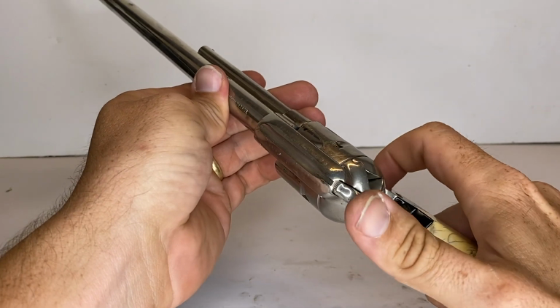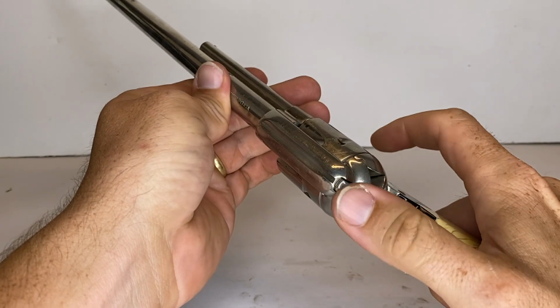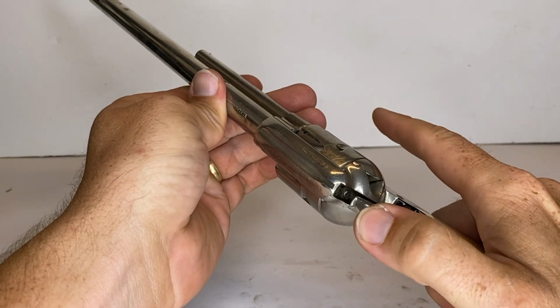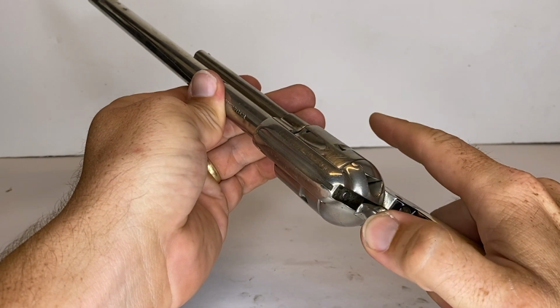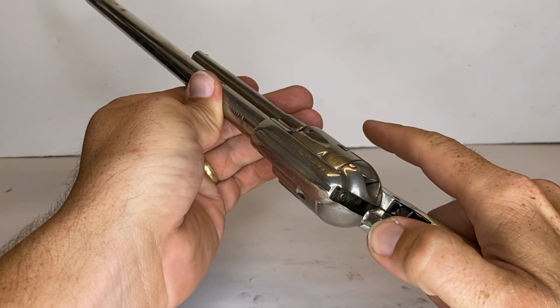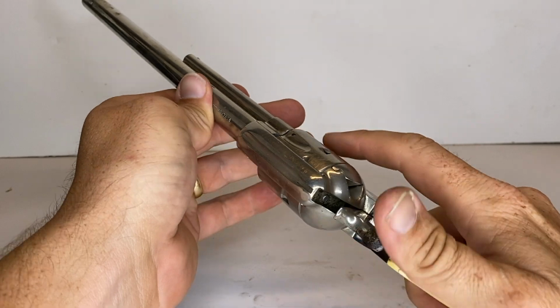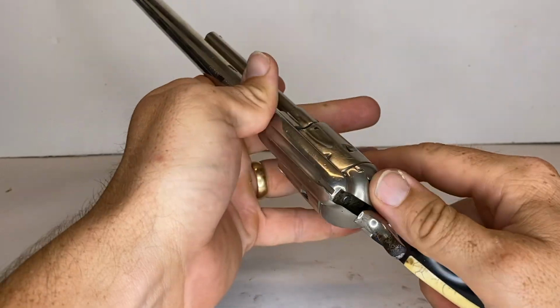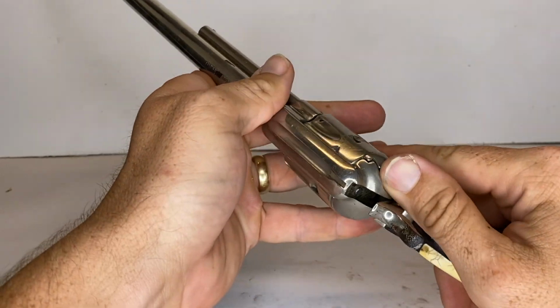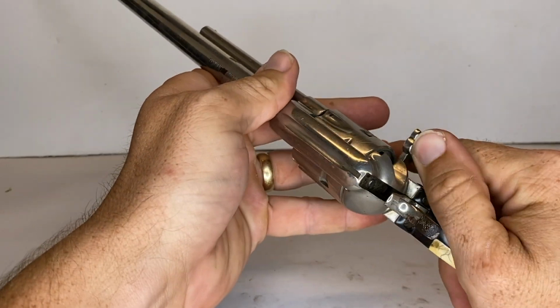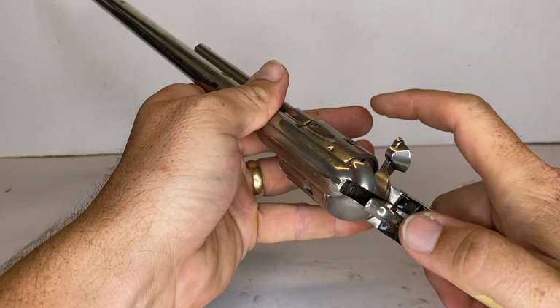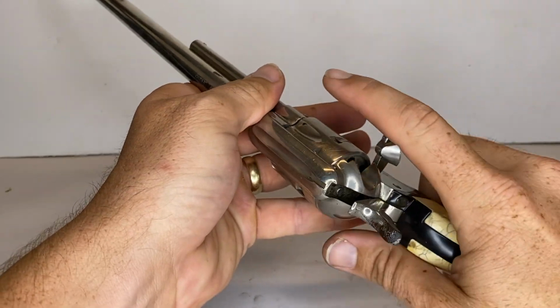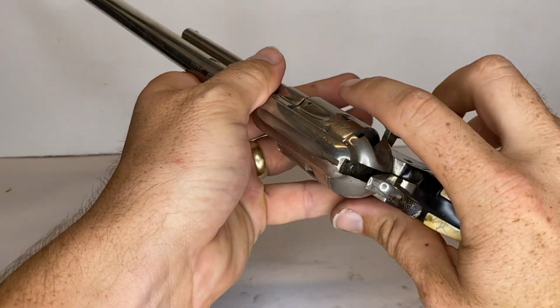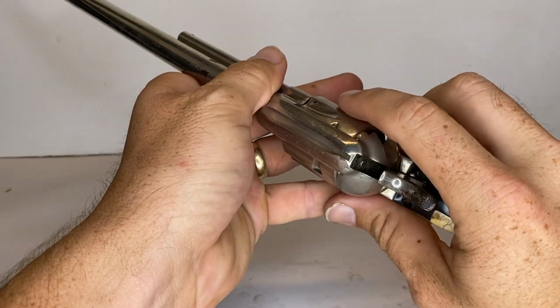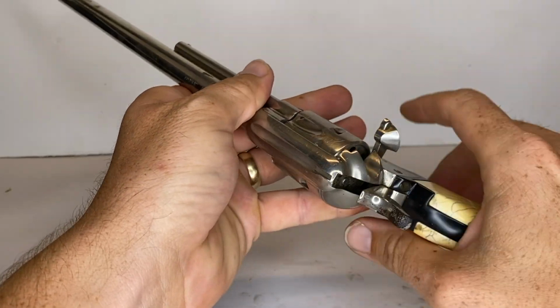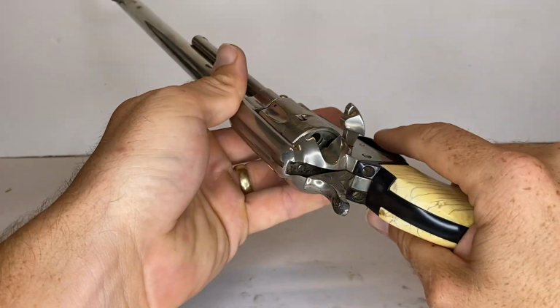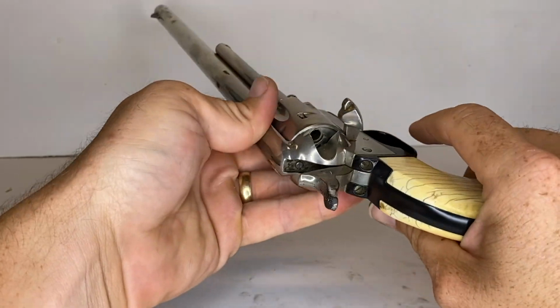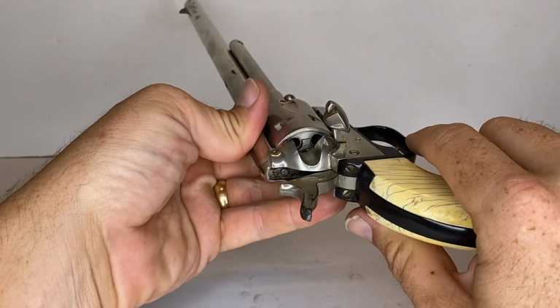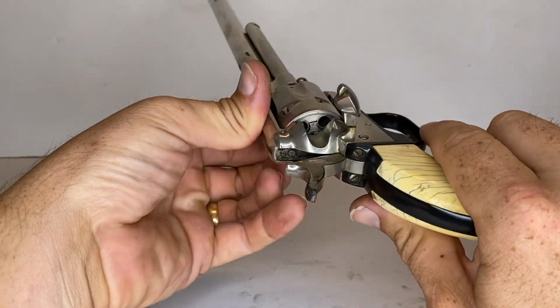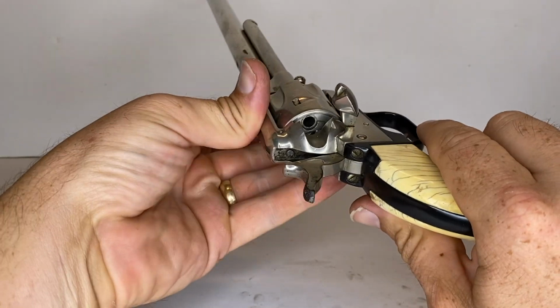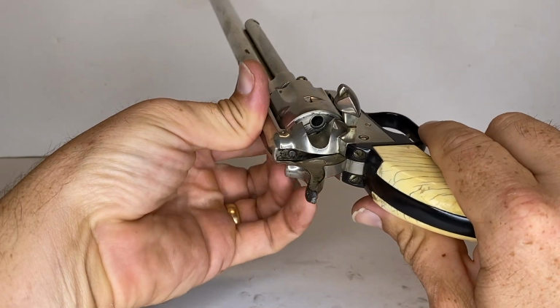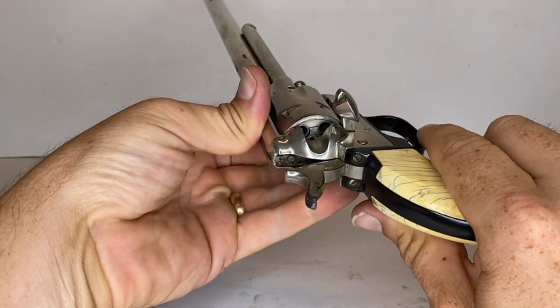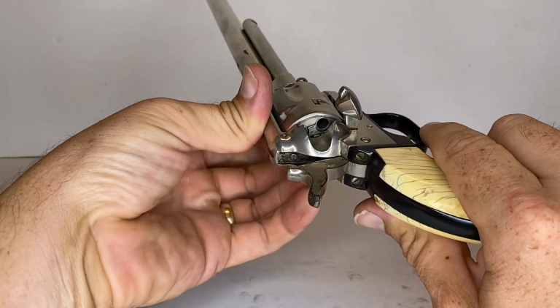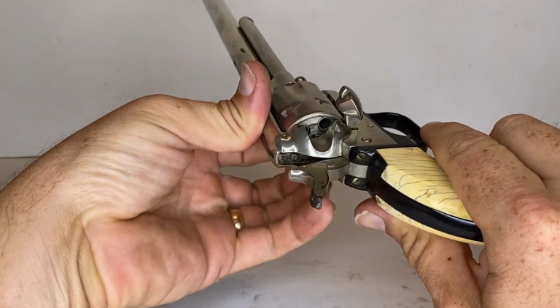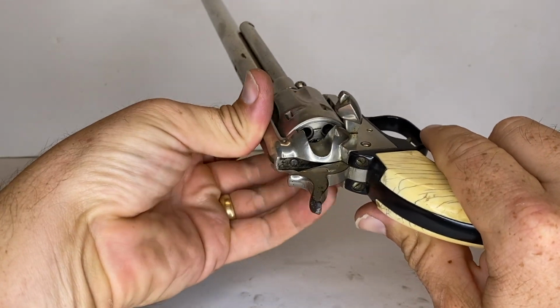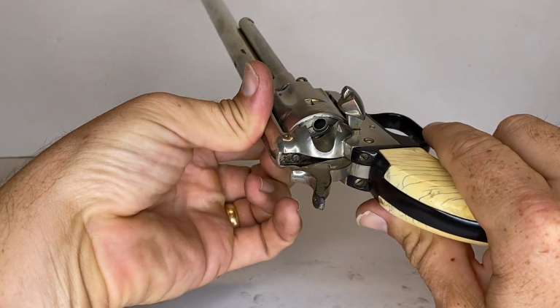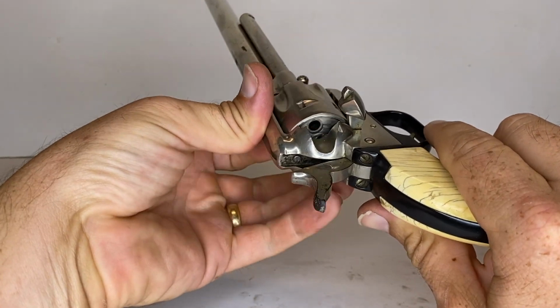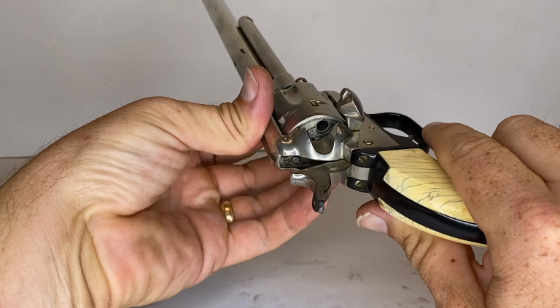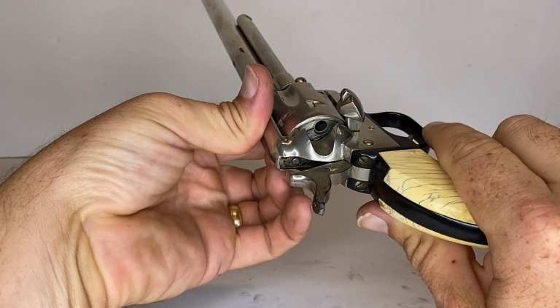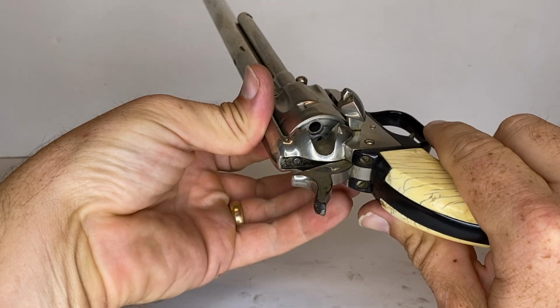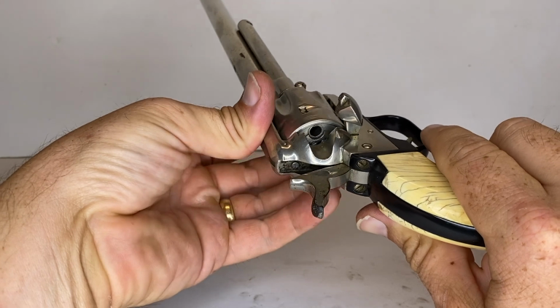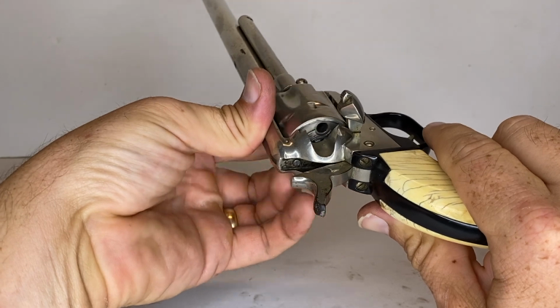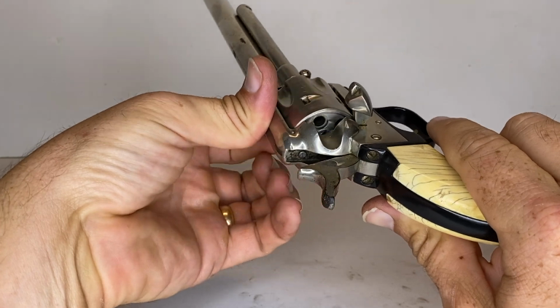First, take the weapon in your hand and put the weapon on half-cock. Then open the loading gate and spin the cylinder to make sure it is unloaded.